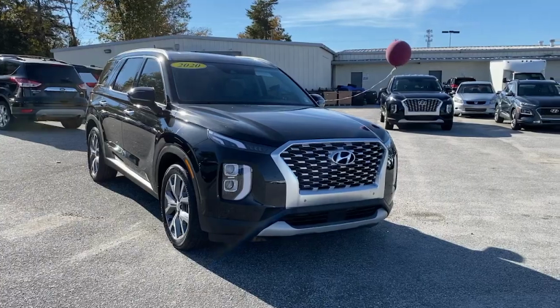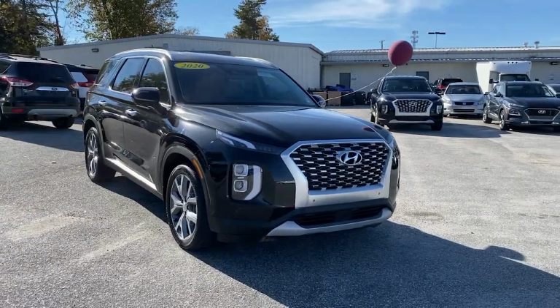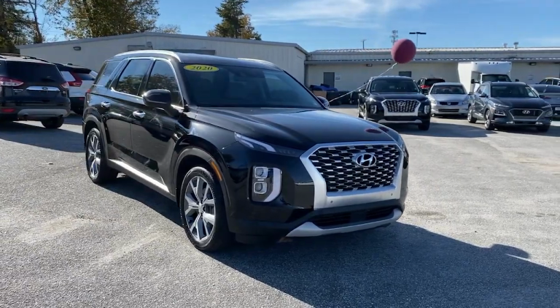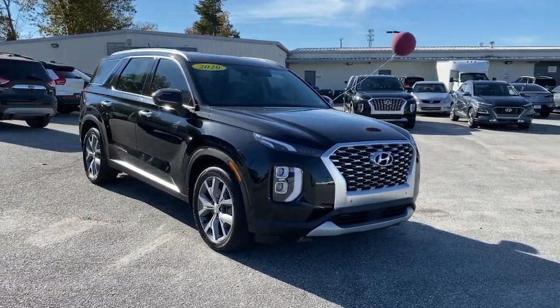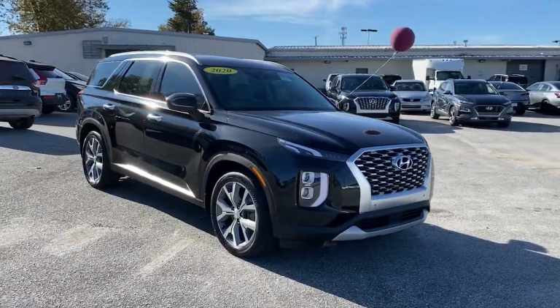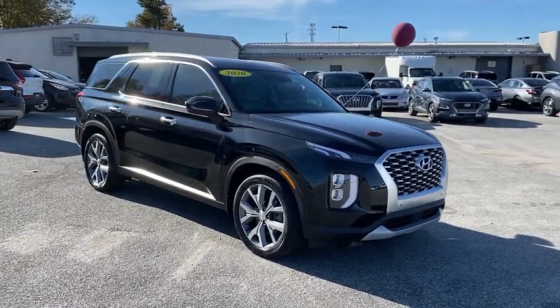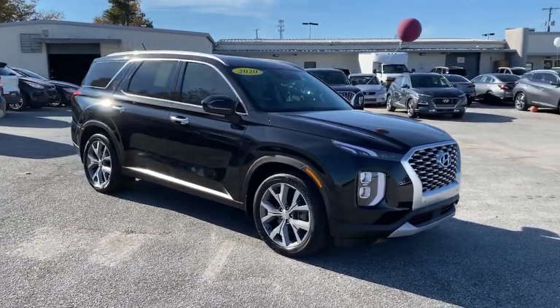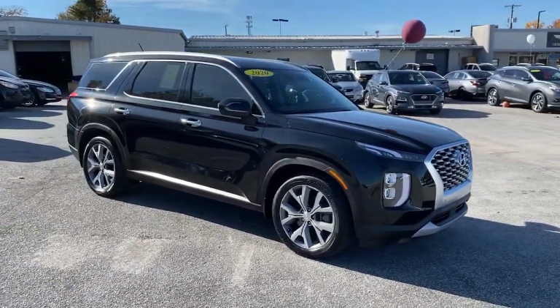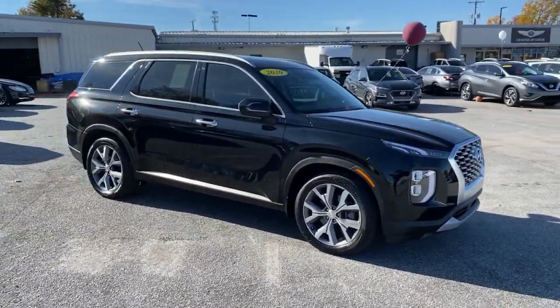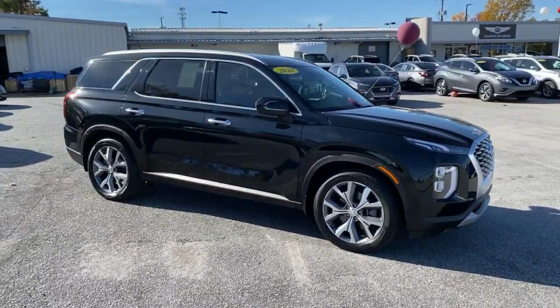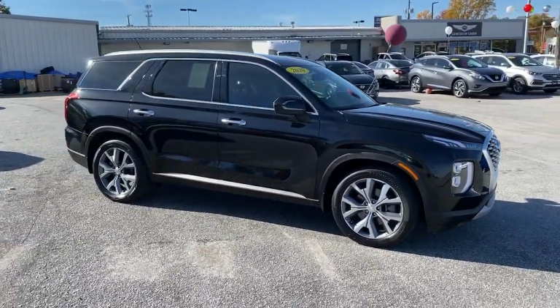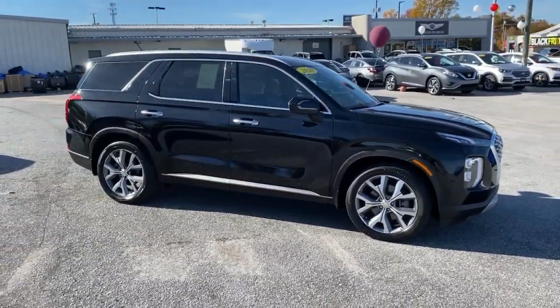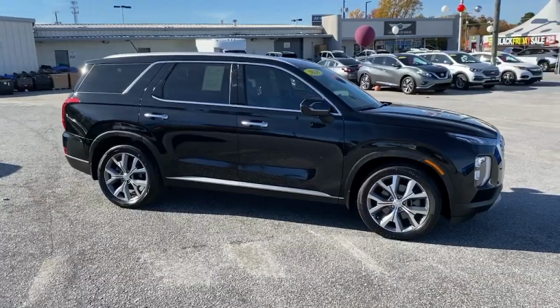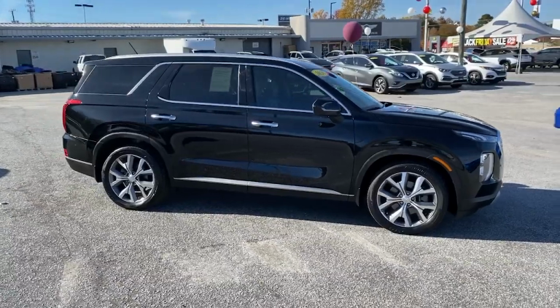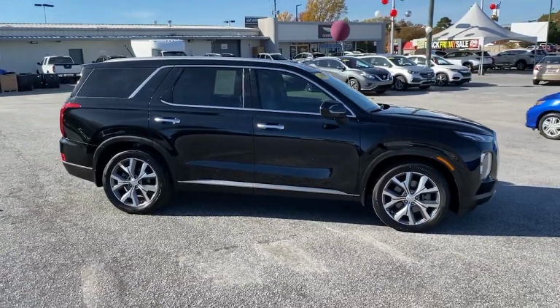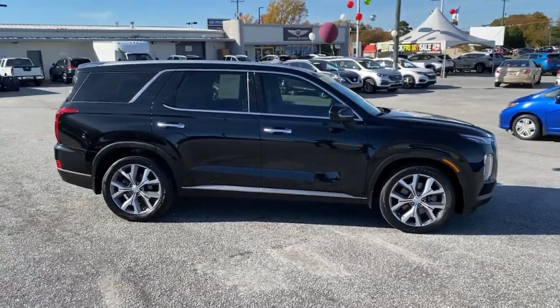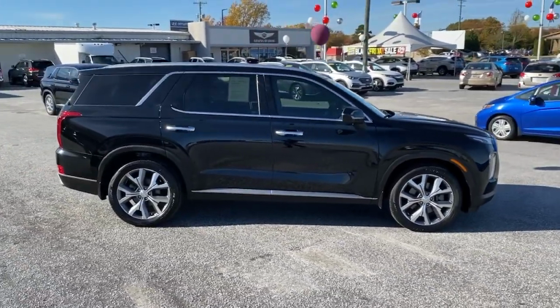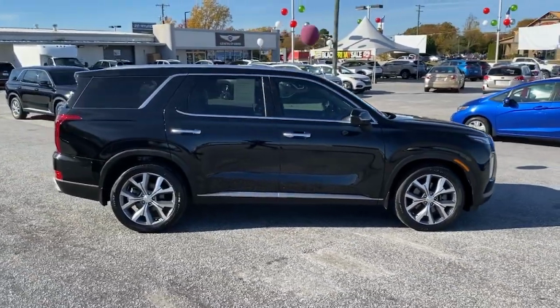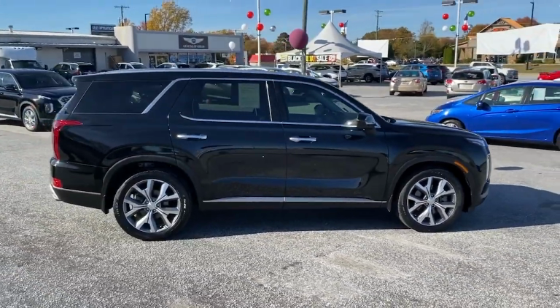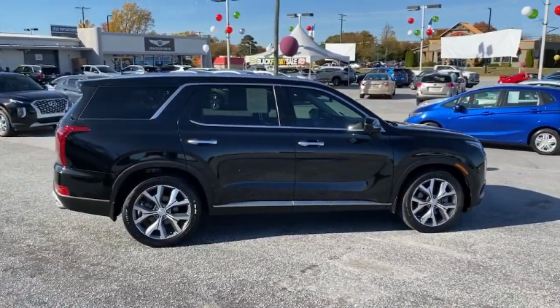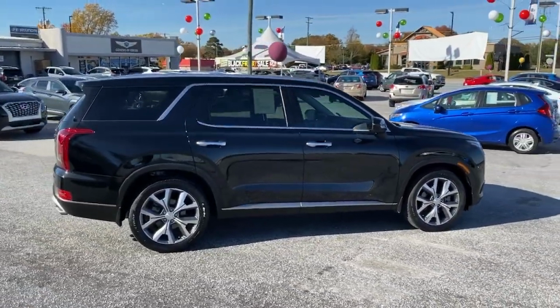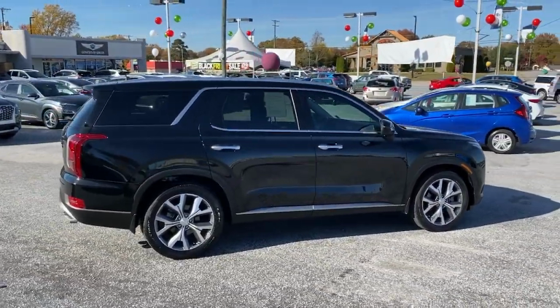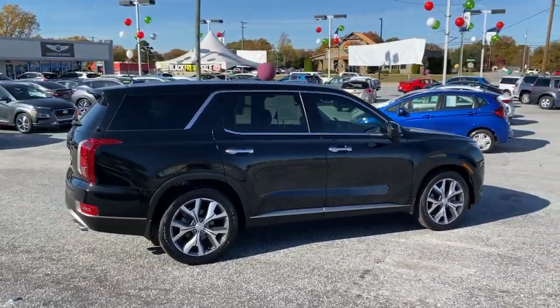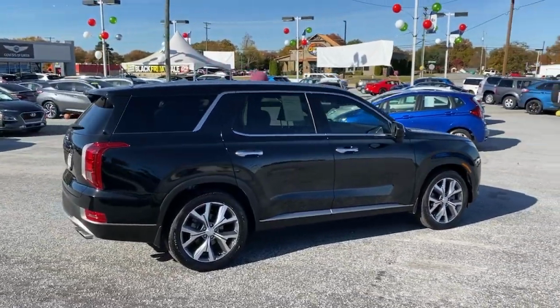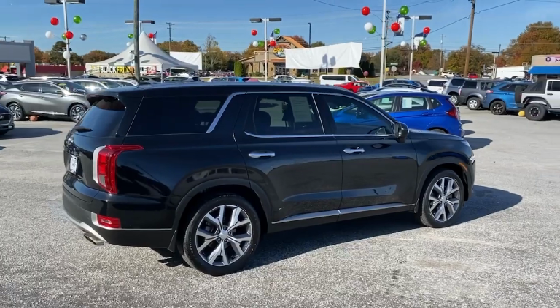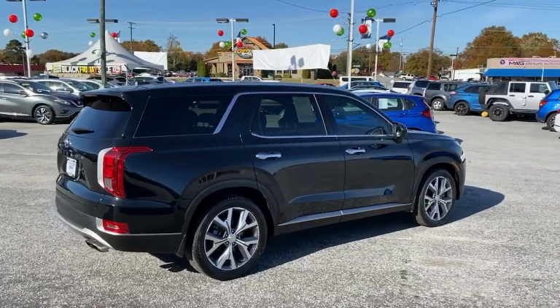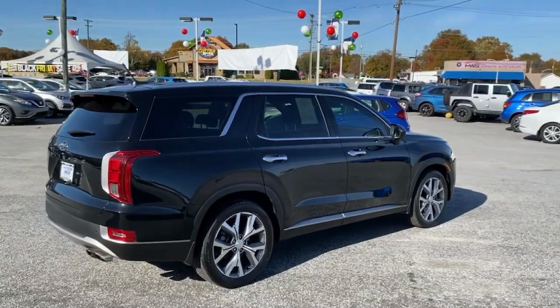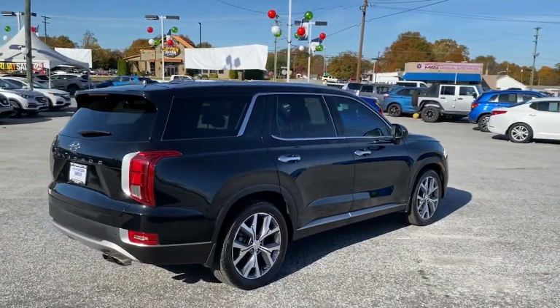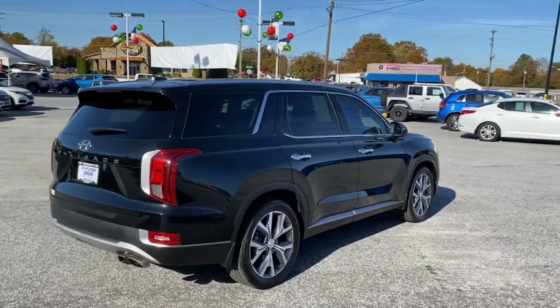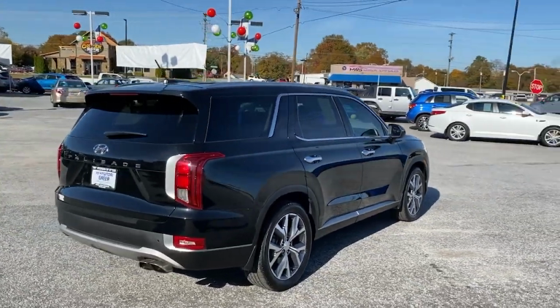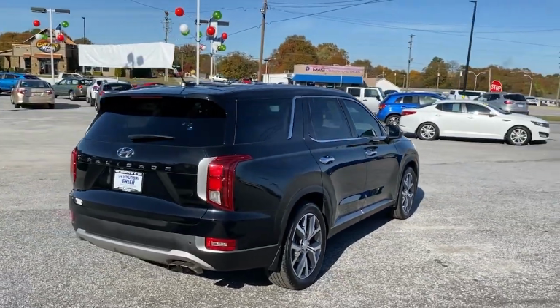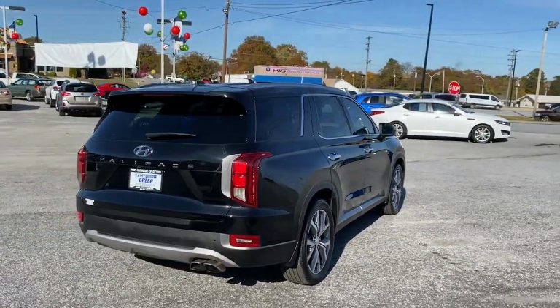You will be amazed by this 2020 Hyundai Palisade. This vehicle is an outstanding buy with fewer than 20,000 miles on the odometer. This boldly styled, highly capable Palisade is an outstanding value.